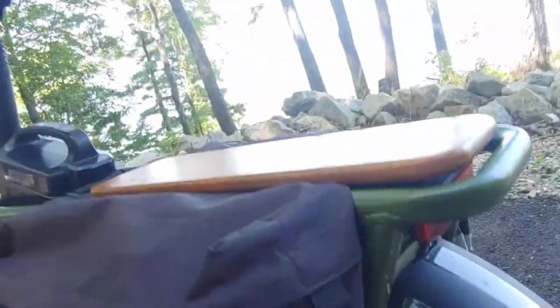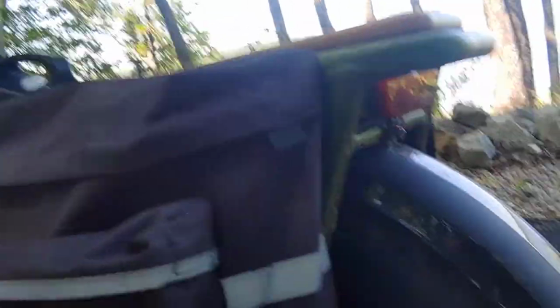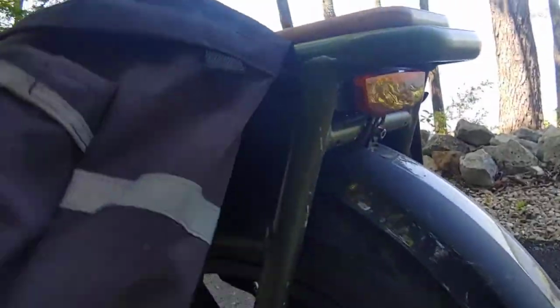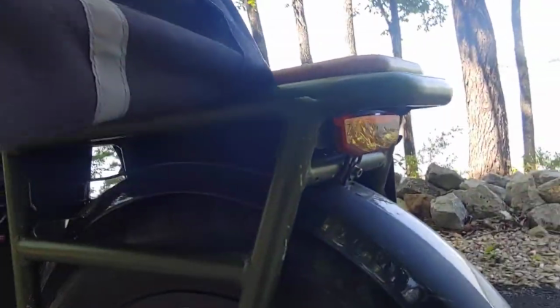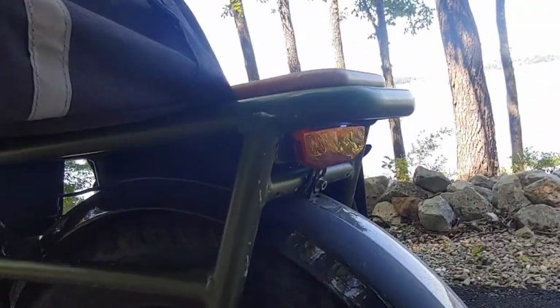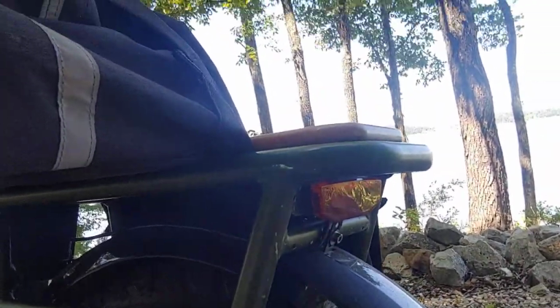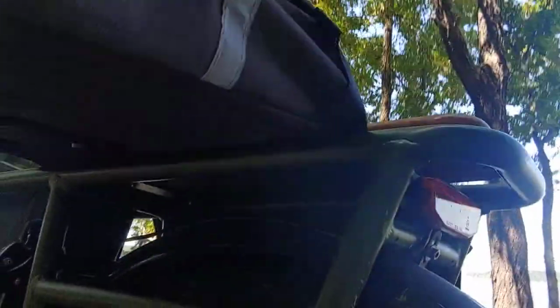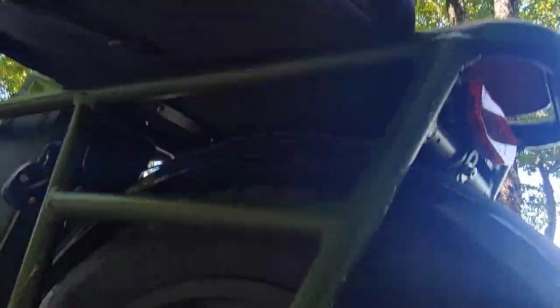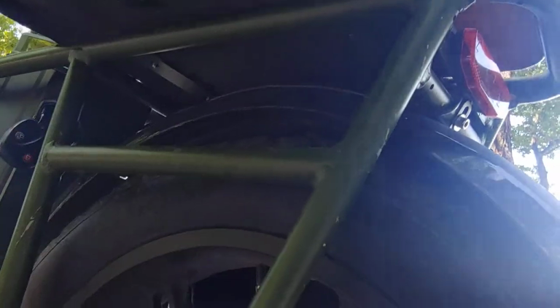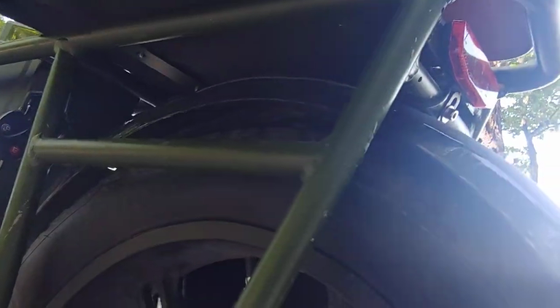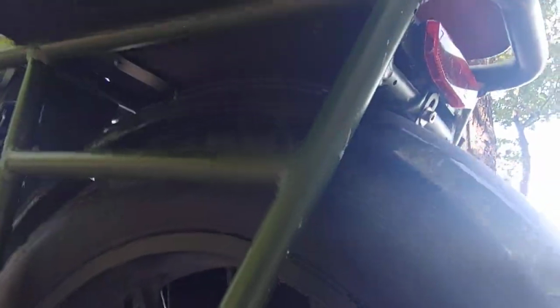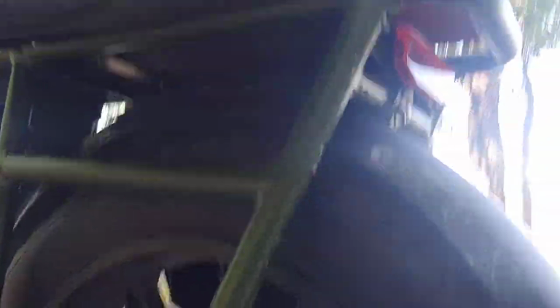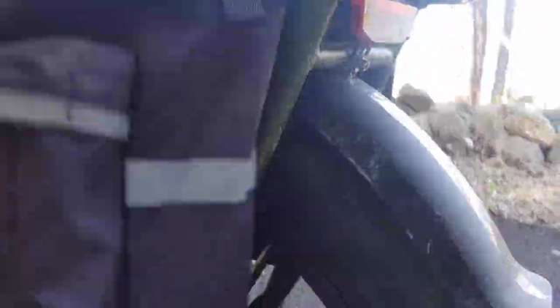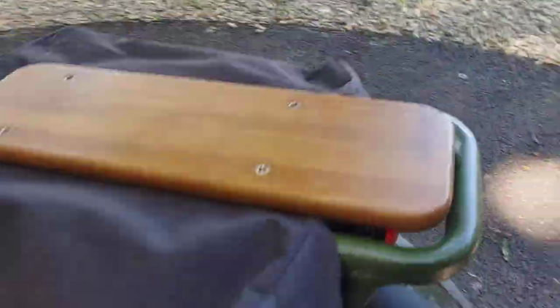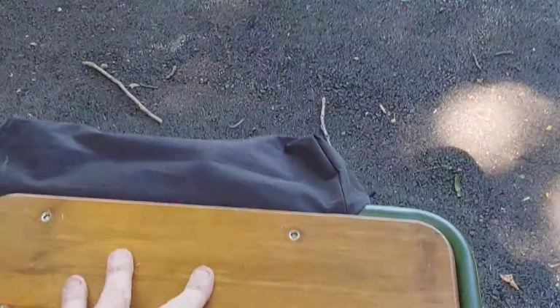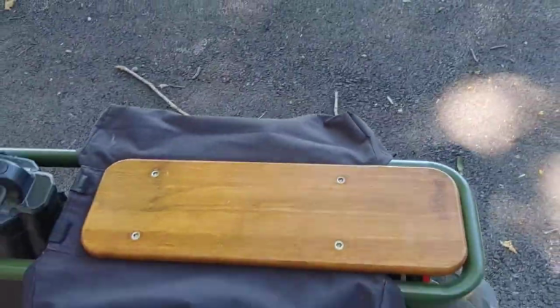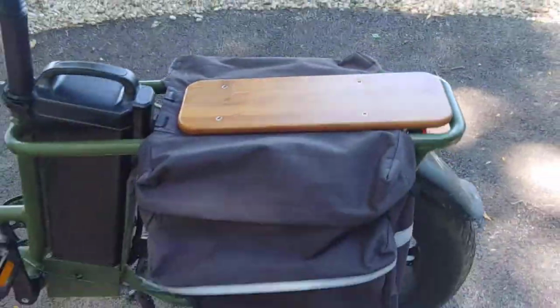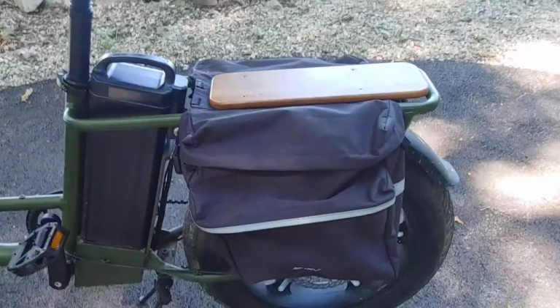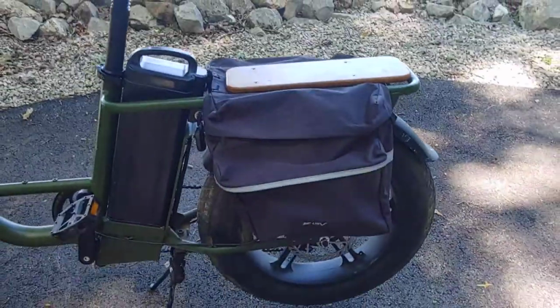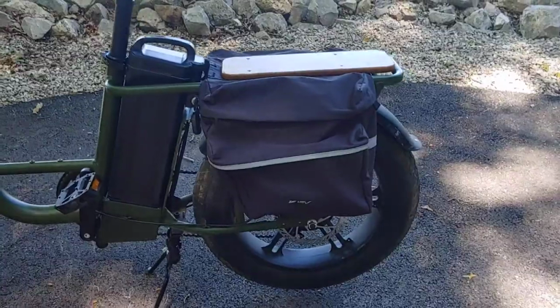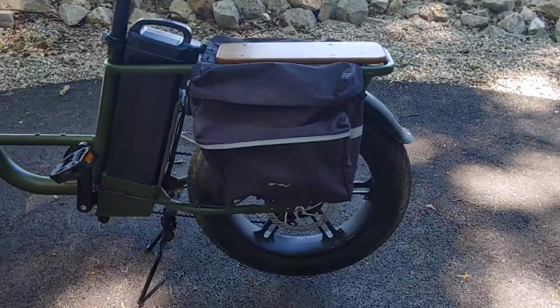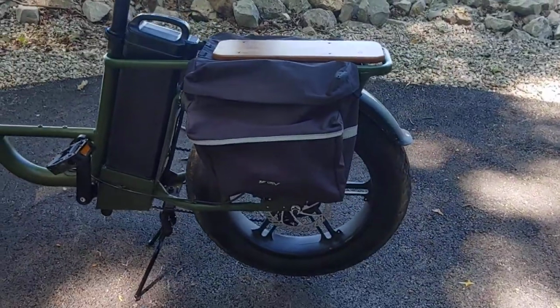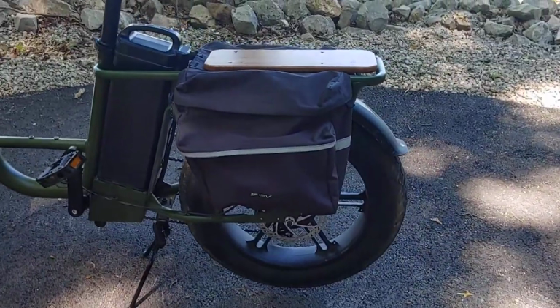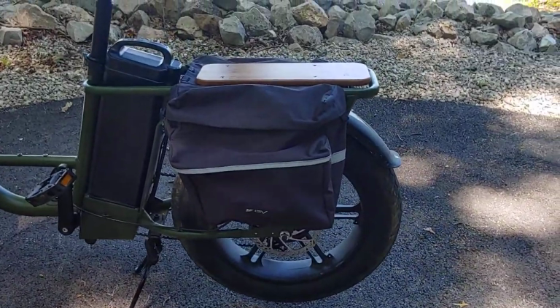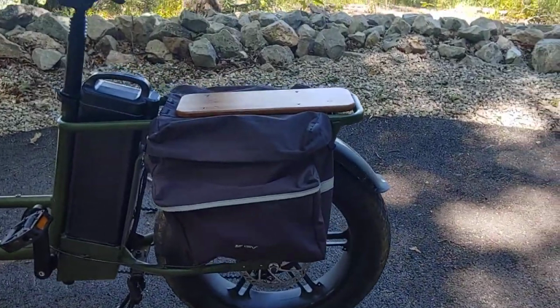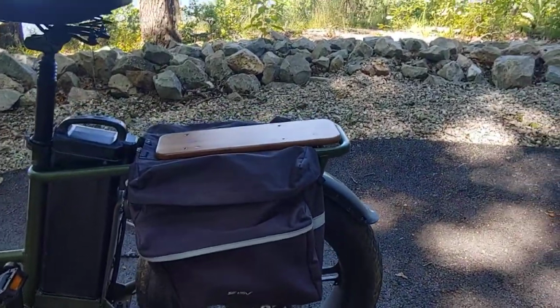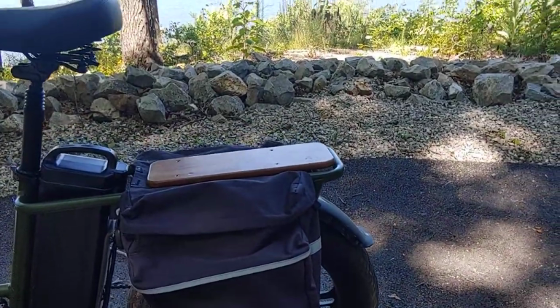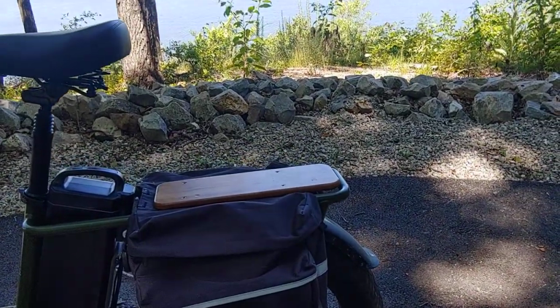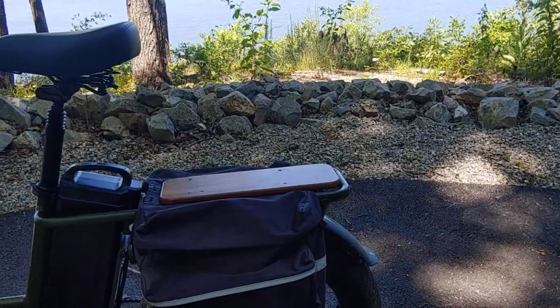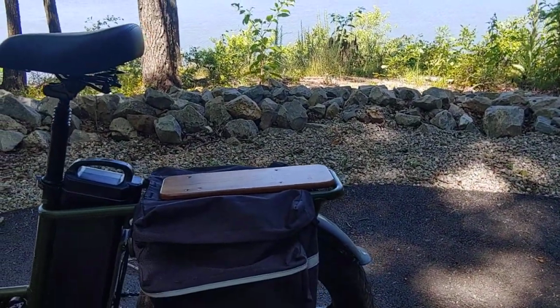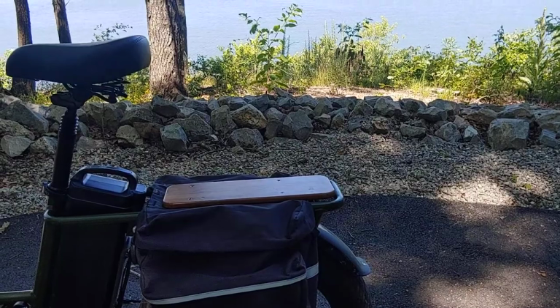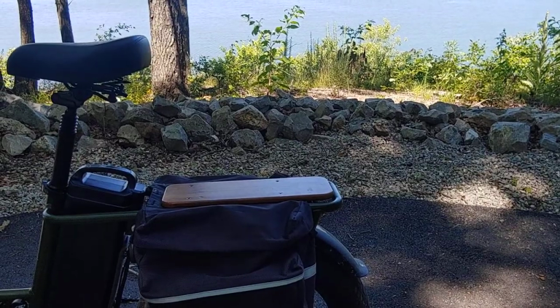Now I'm just going to put the nuts back up underneath, and that's it — this pannier will be permanently affixed. You don't have to worry about it coming off. If you're looking at panniers and plan on keeping them on your bike permanently, that's a great solution.